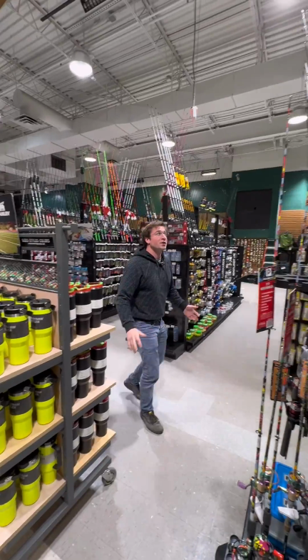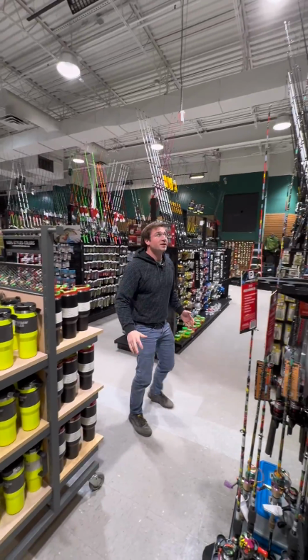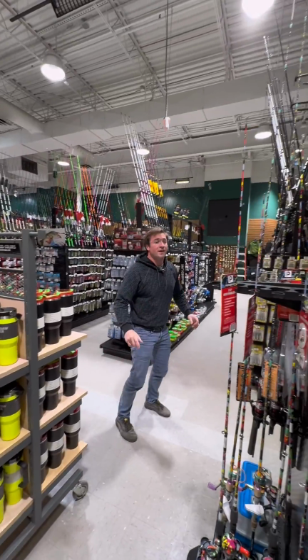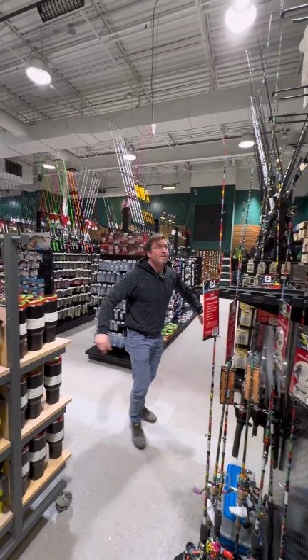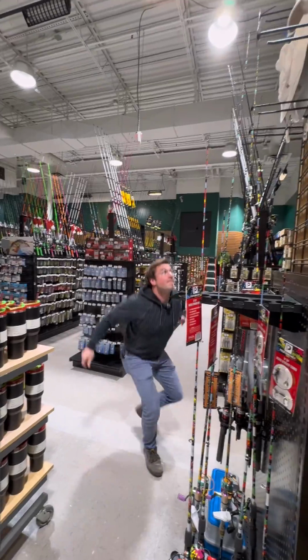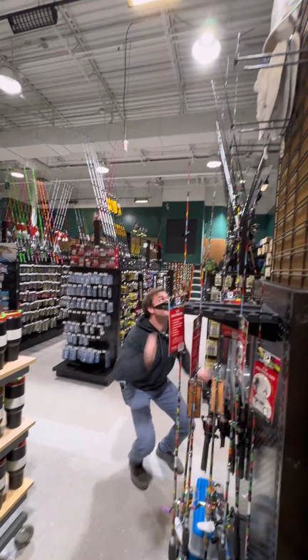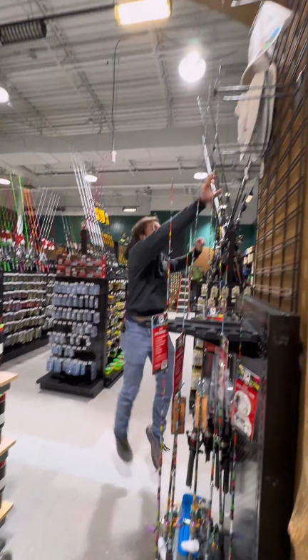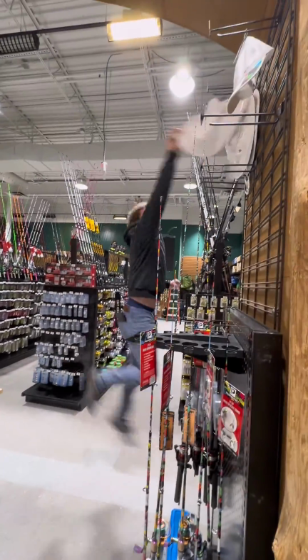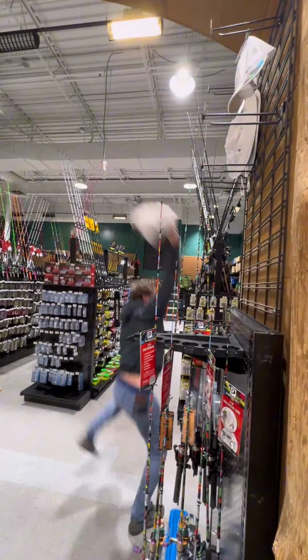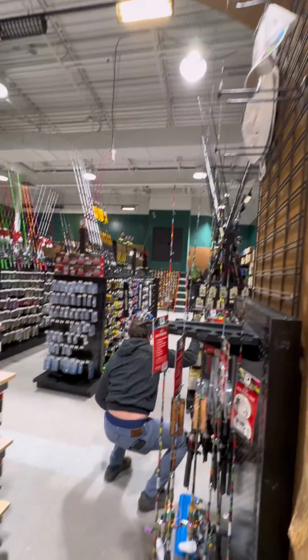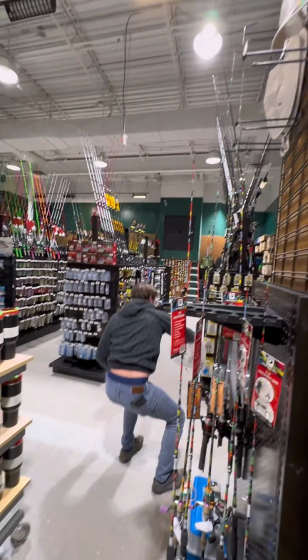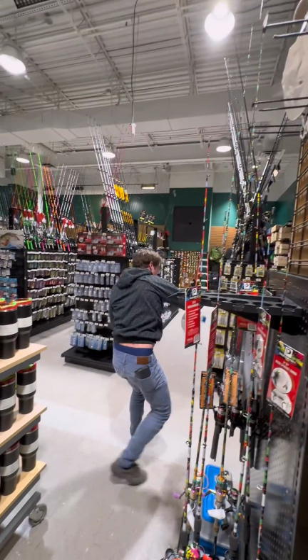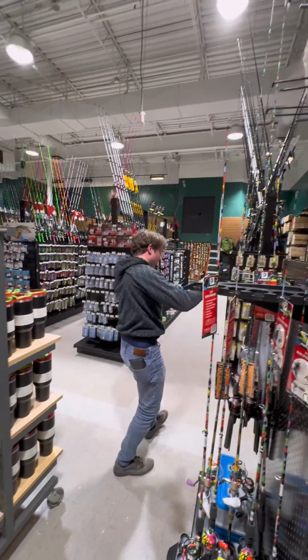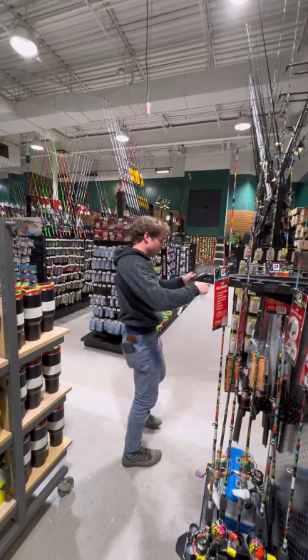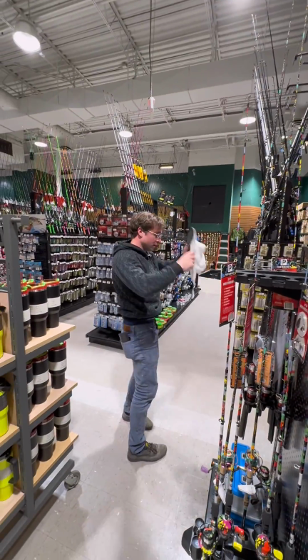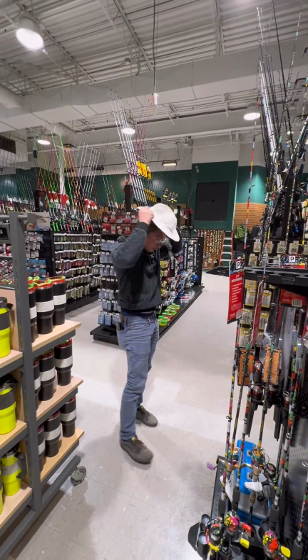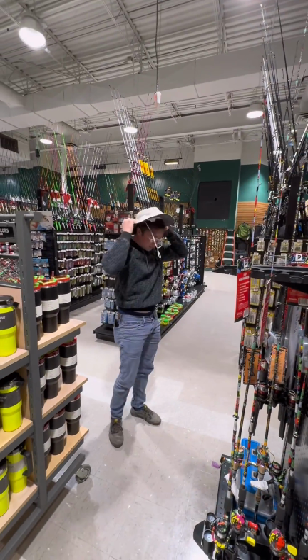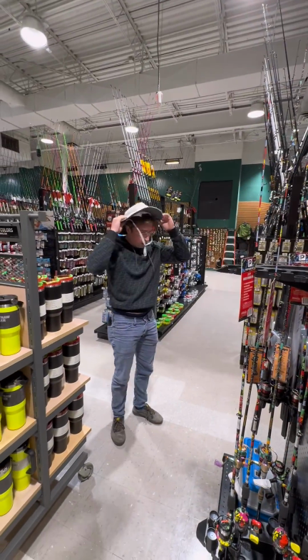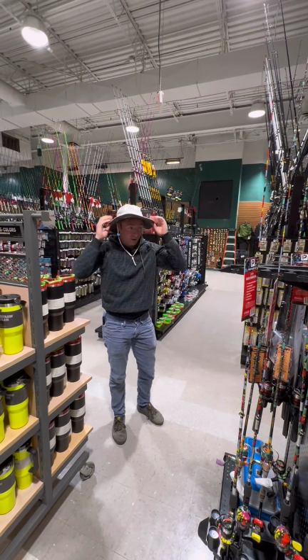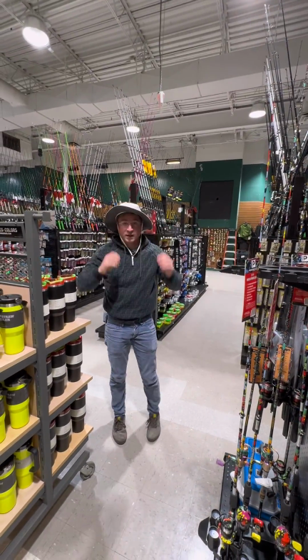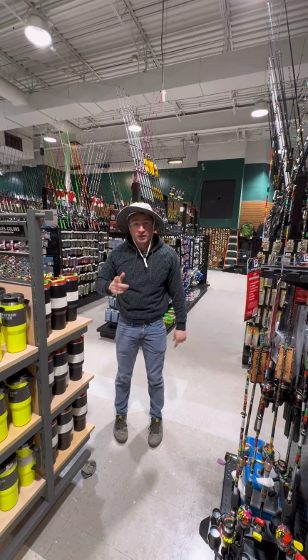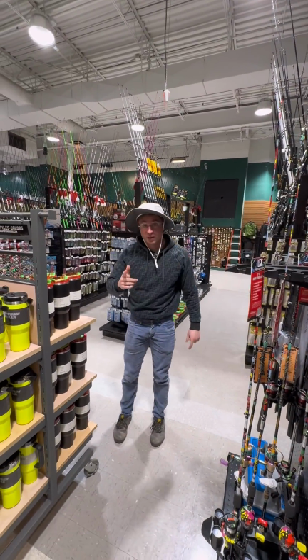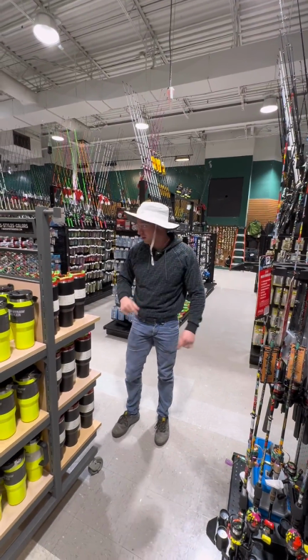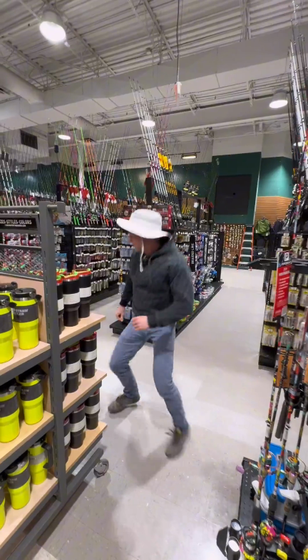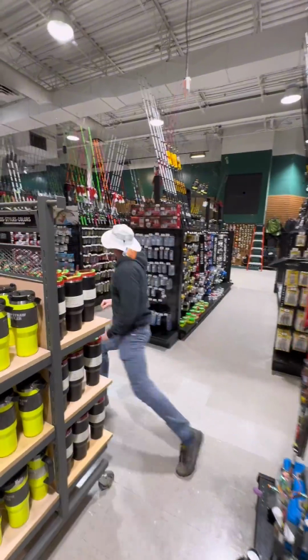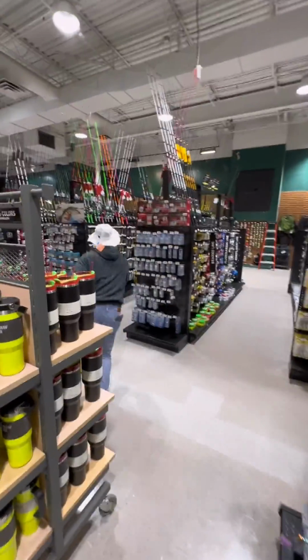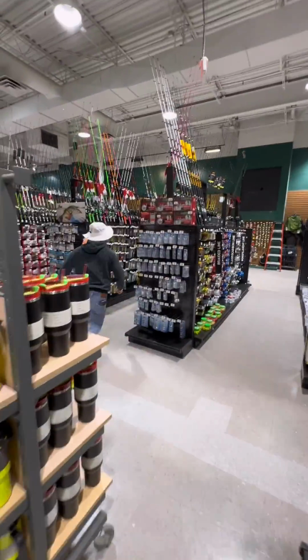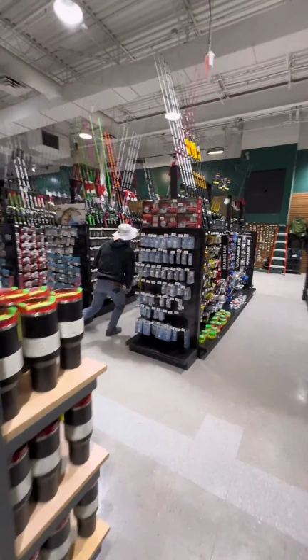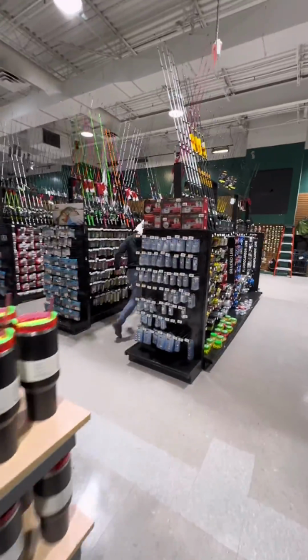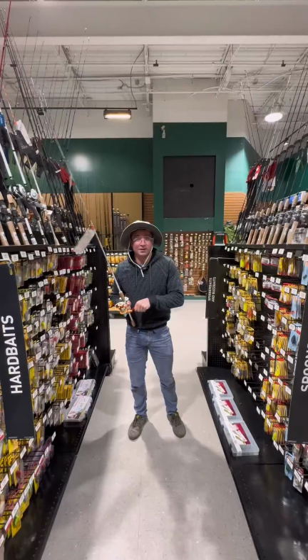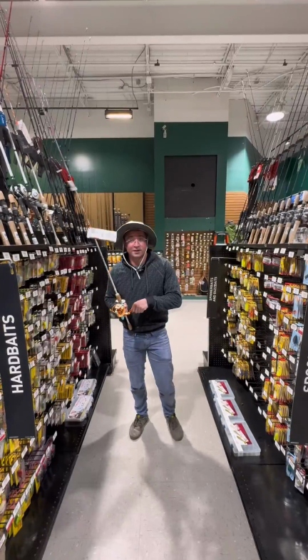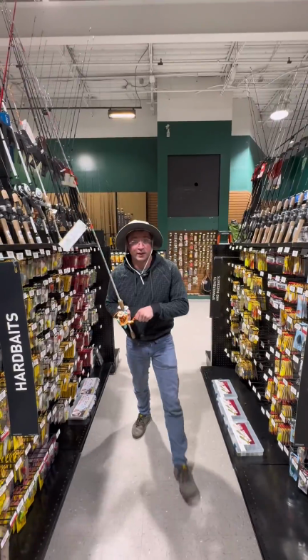First thing we need is a hat. Next thing we need is a pole. Let's find some weights.